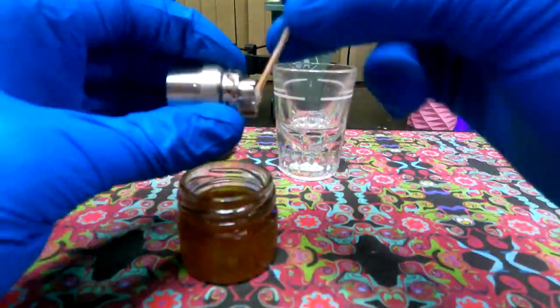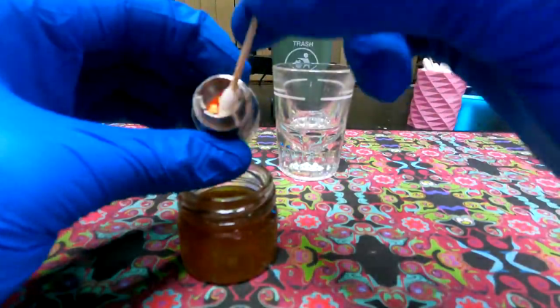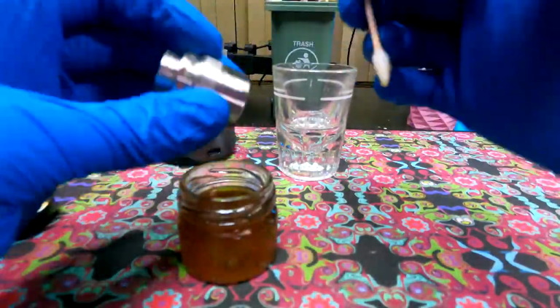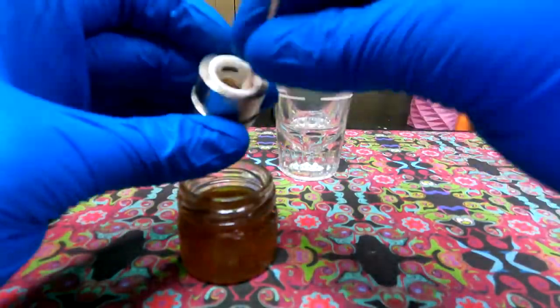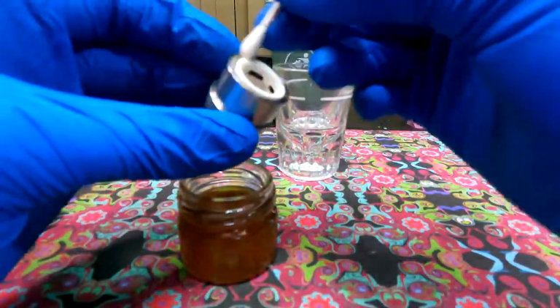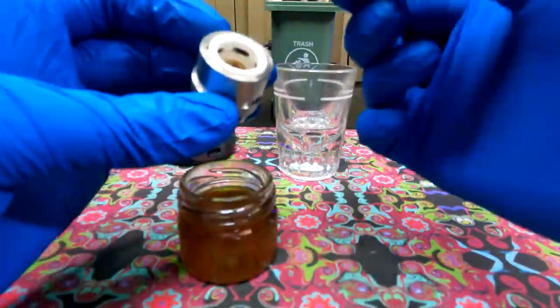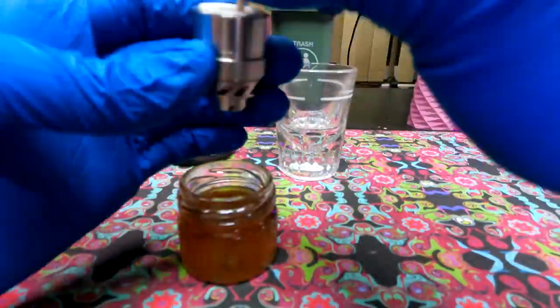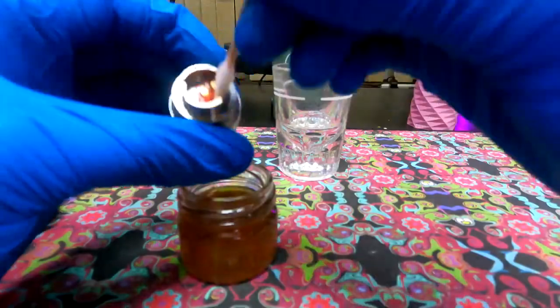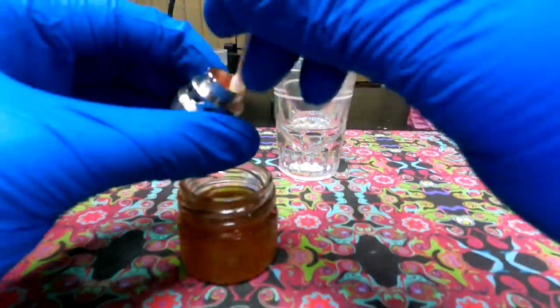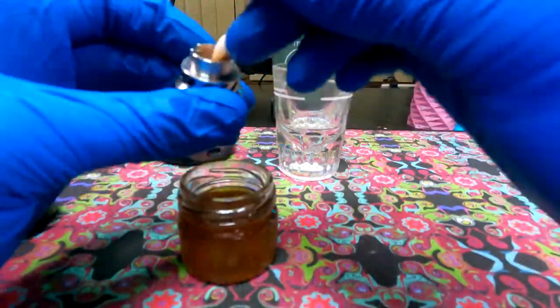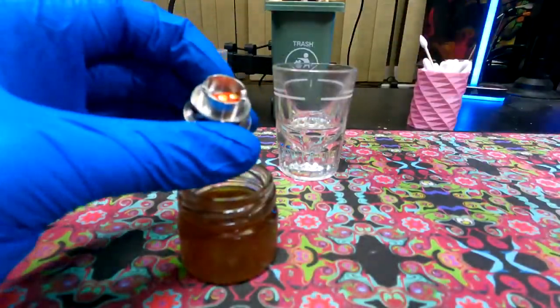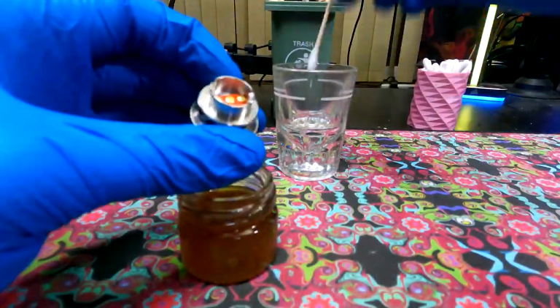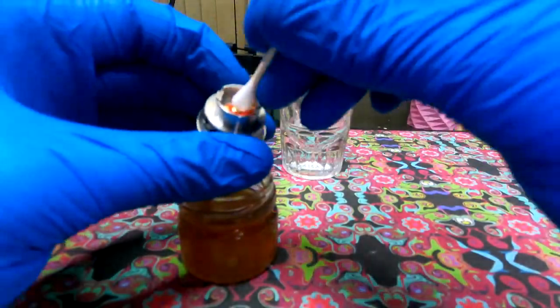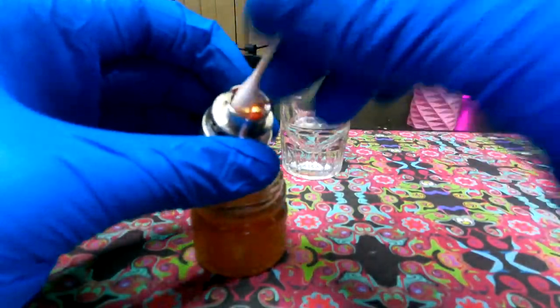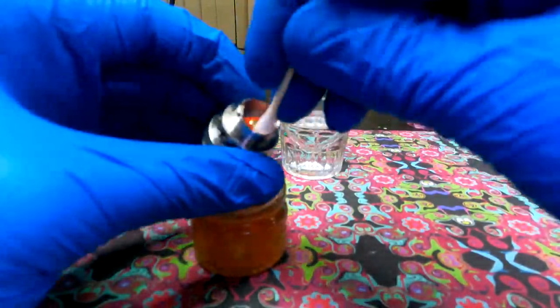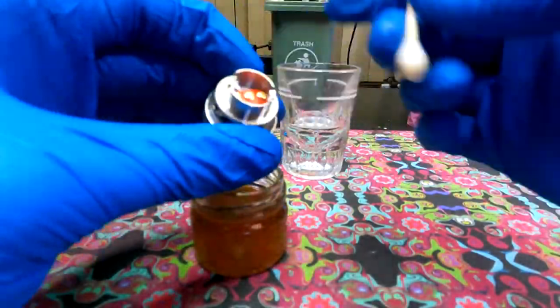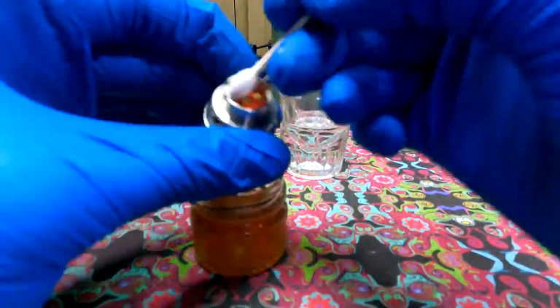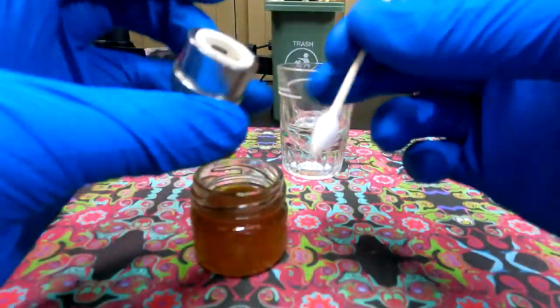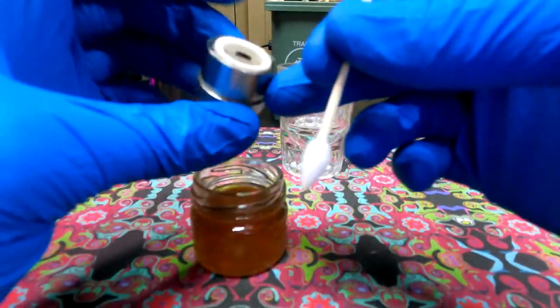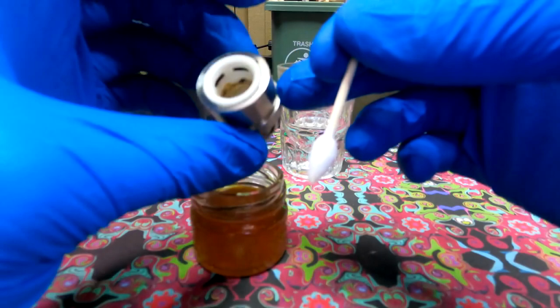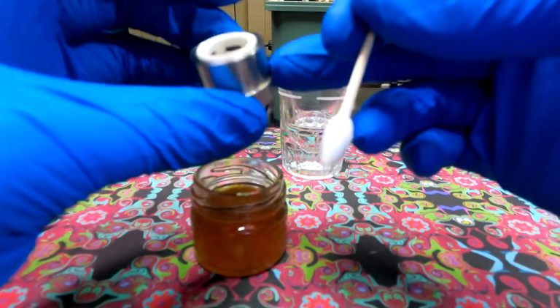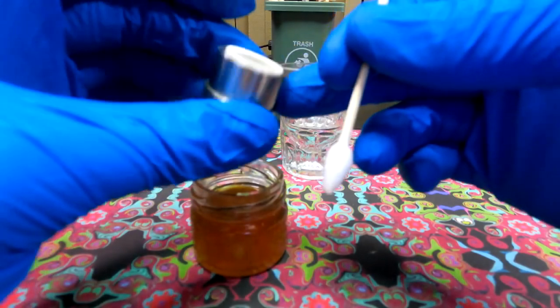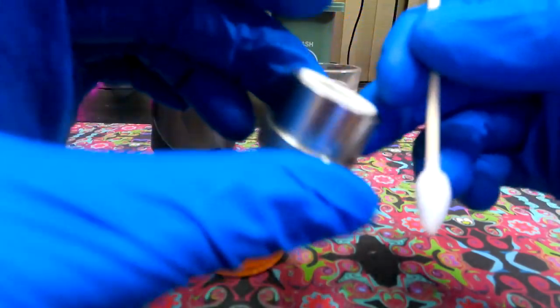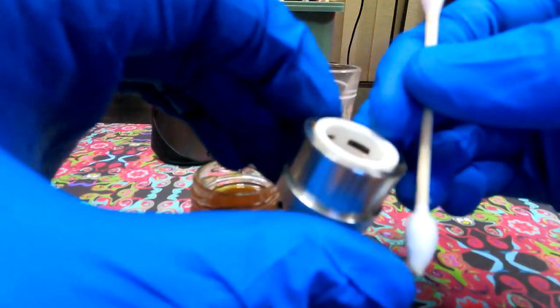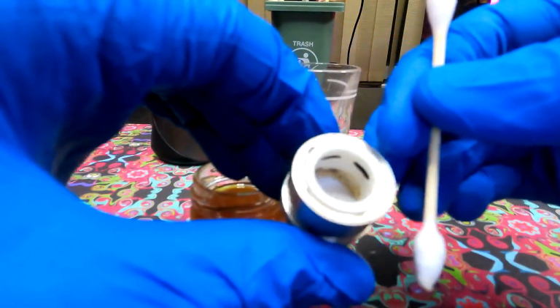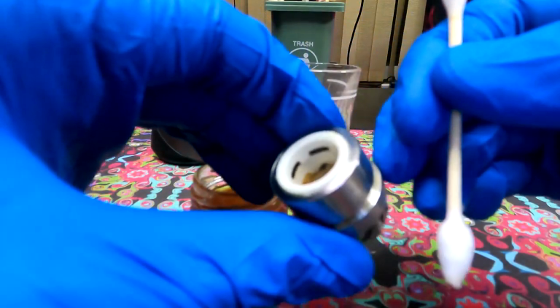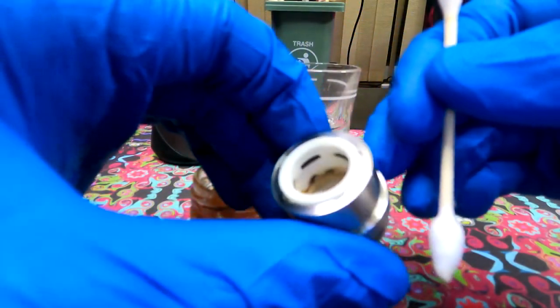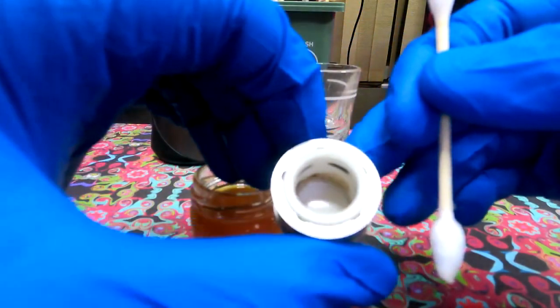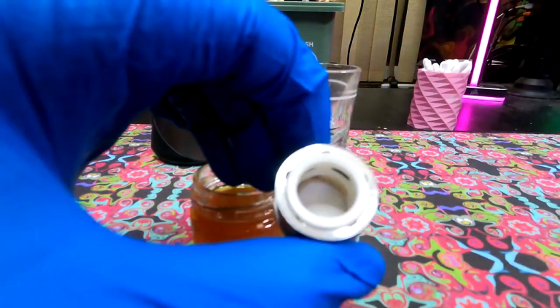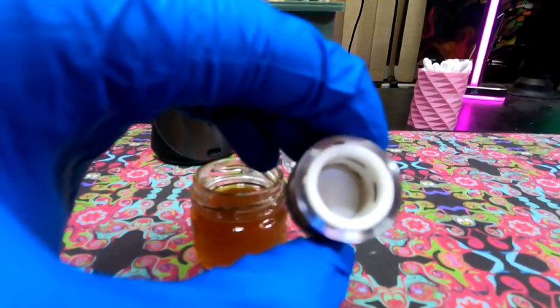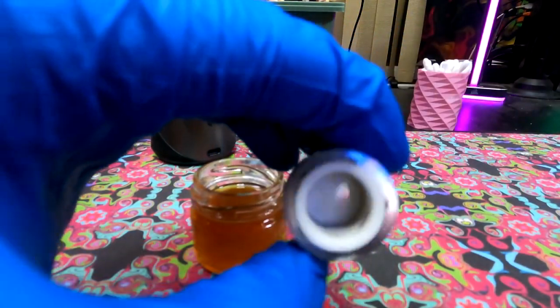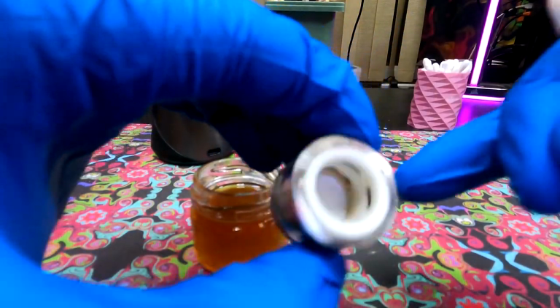Now getting back to the 3D chamber — it's been soaking for a while. We're going to clean it off and get any residual isopropyl that has dissolved reclaim in it off. Then we're going to take it in for a second isopropyl bathing, this time in fresh isopropyl alcohol.